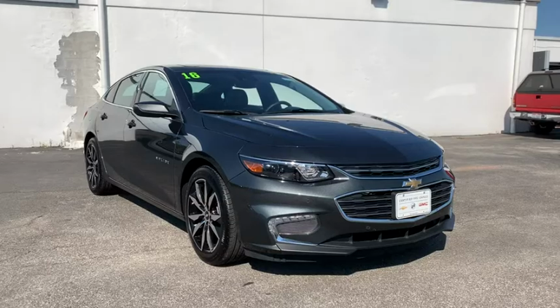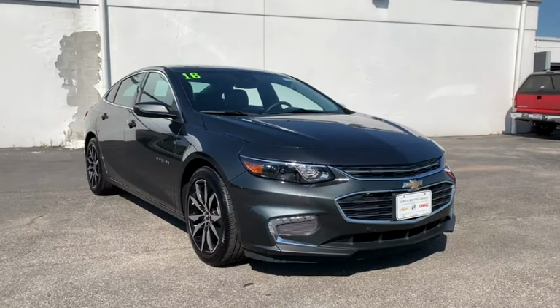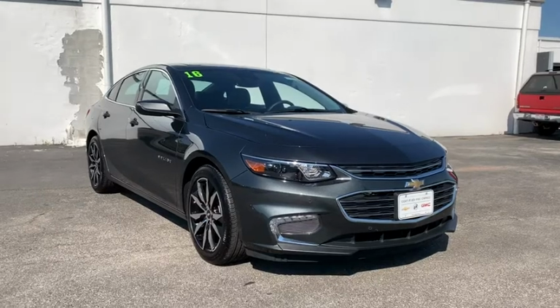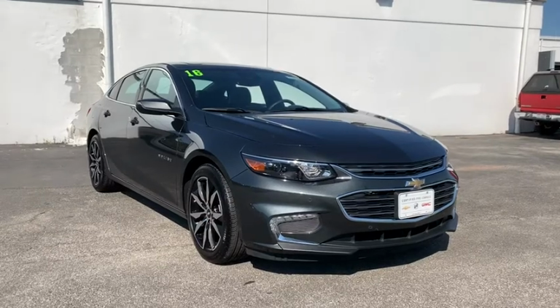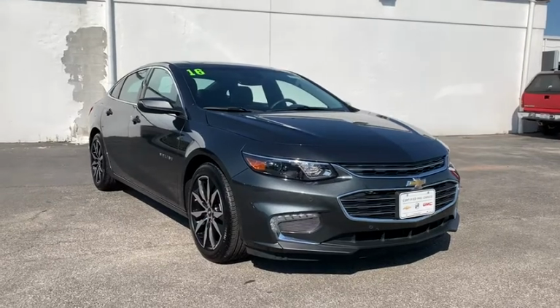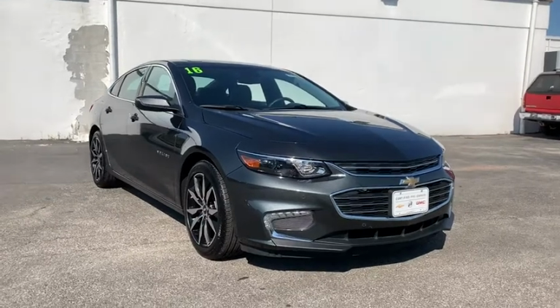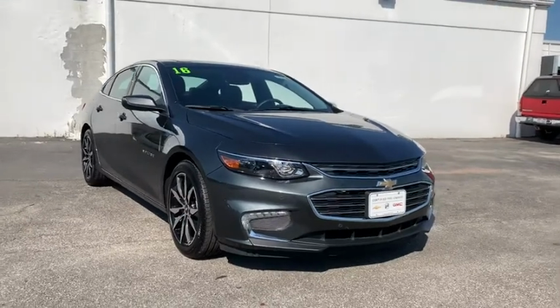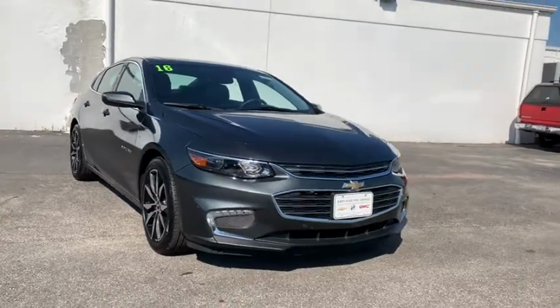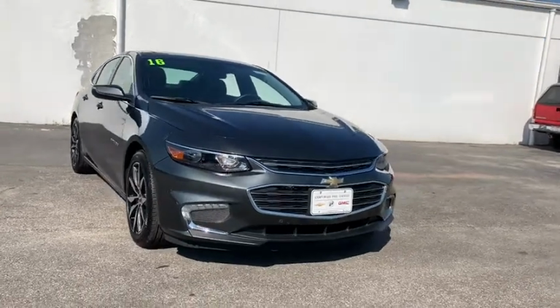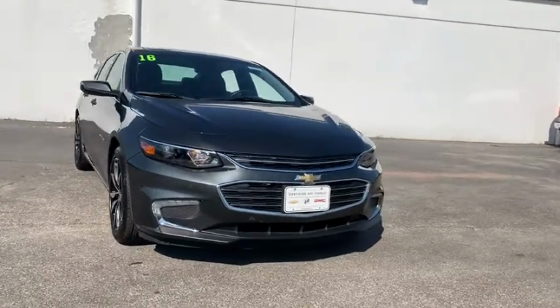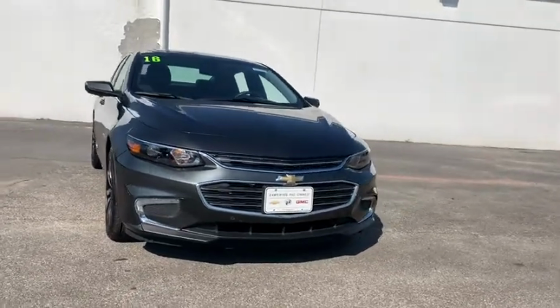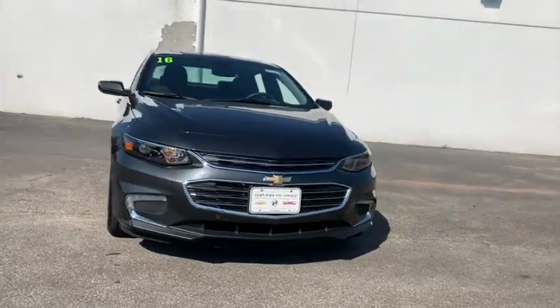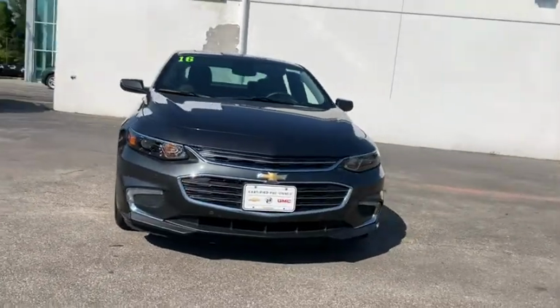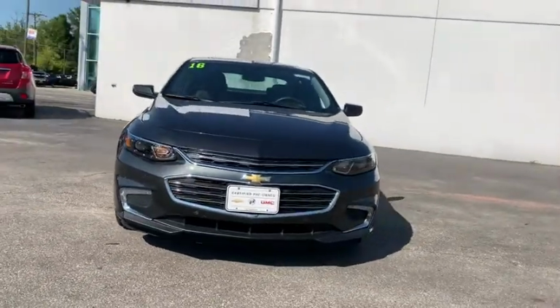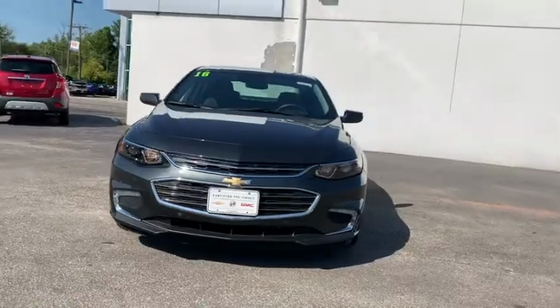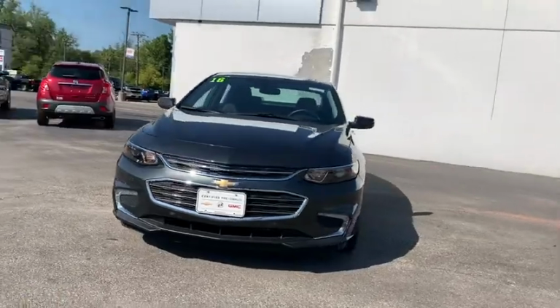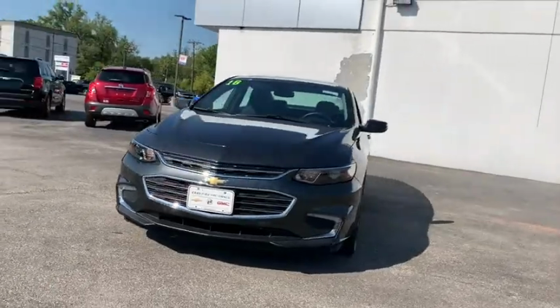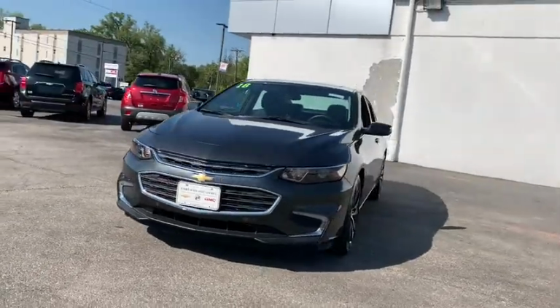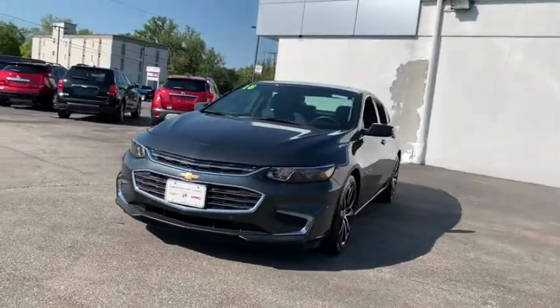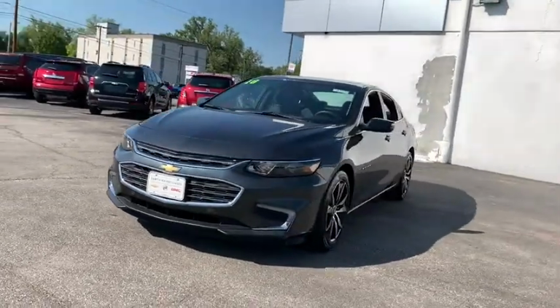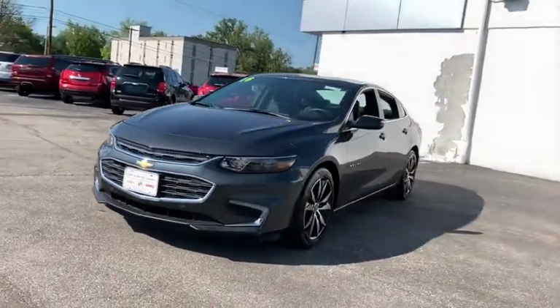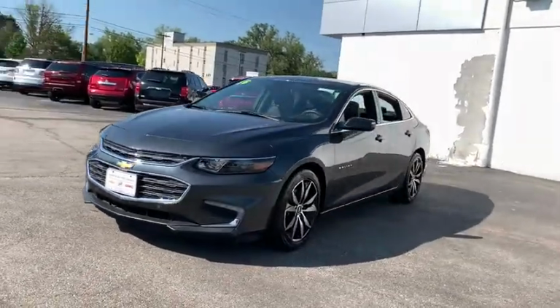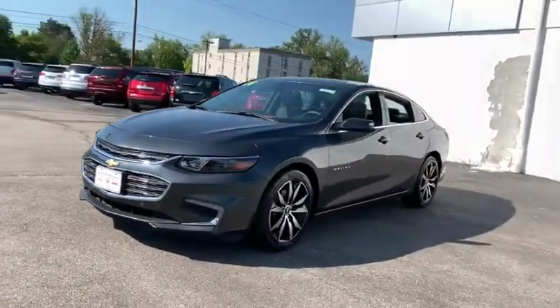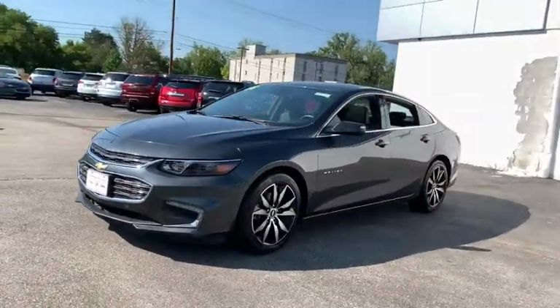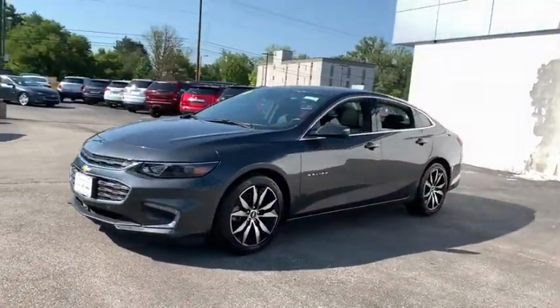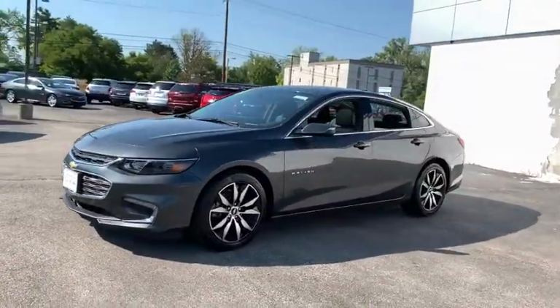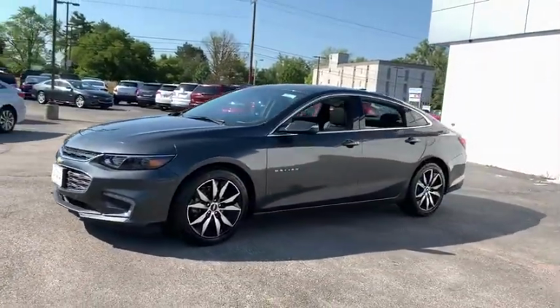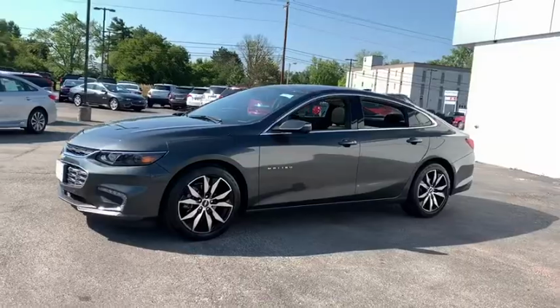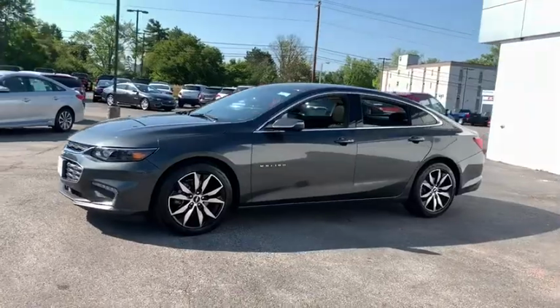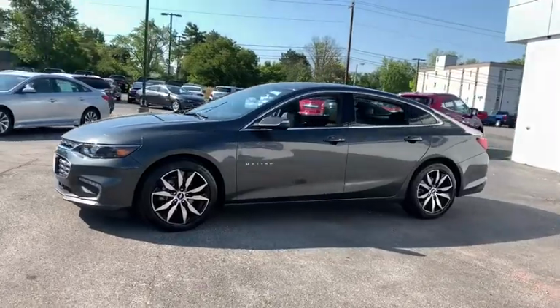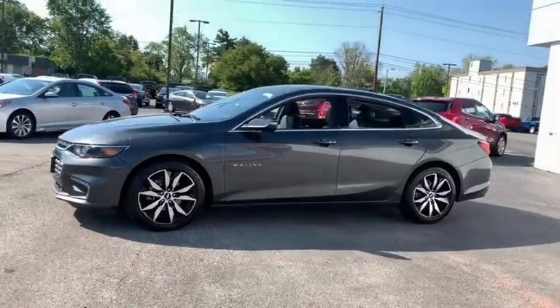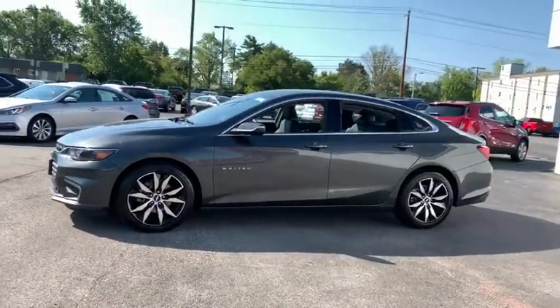Come test drive the 2016 Chevrolet Malibu, a combination of performance and fuel economy. The Malibu is a great commuting car. This vehicle has less than 5,000 miles.